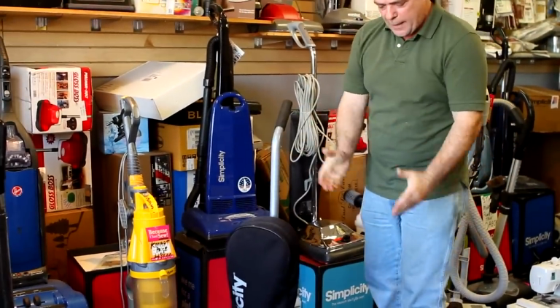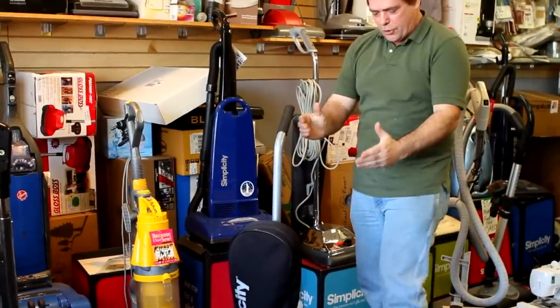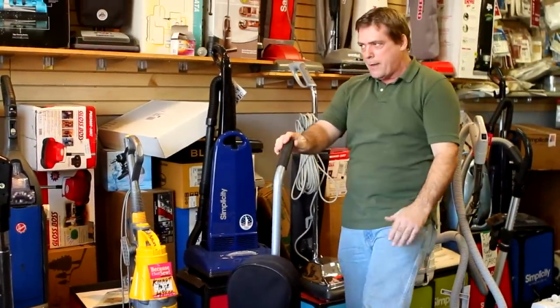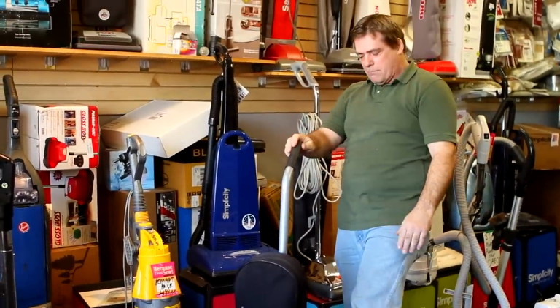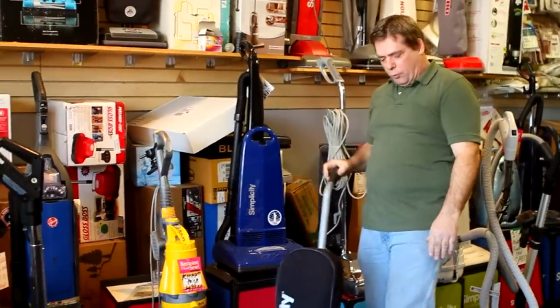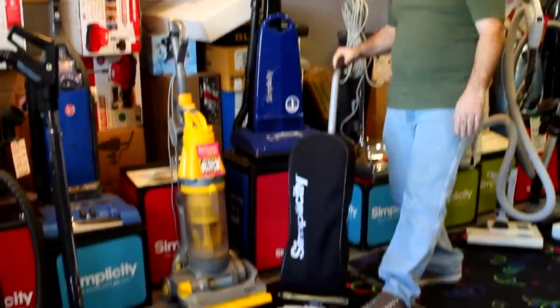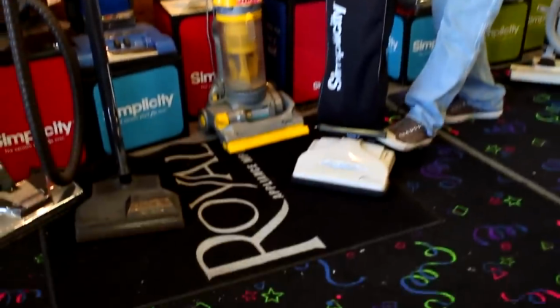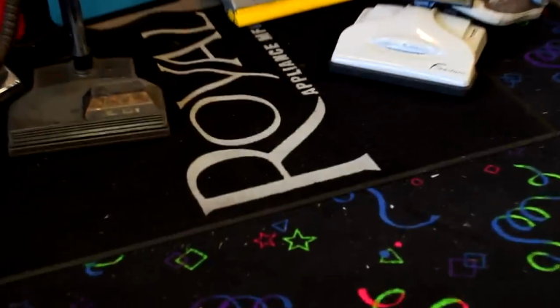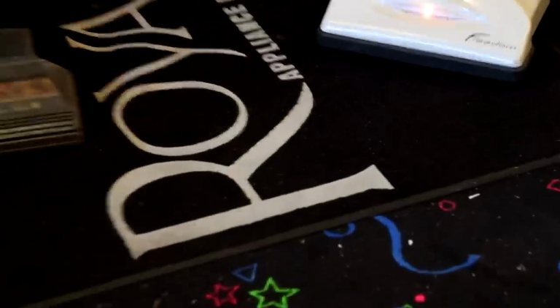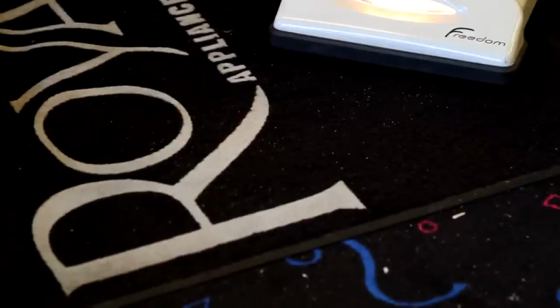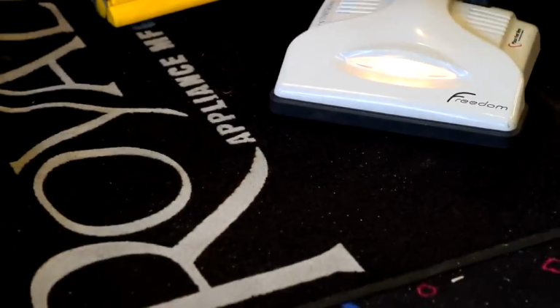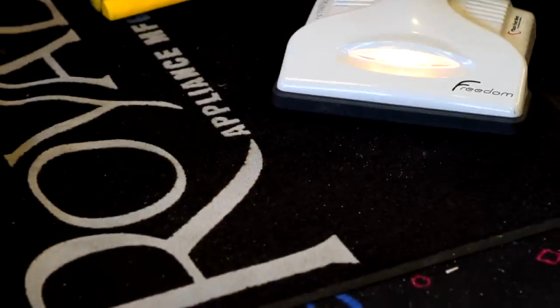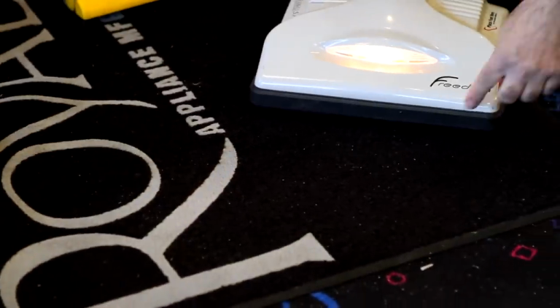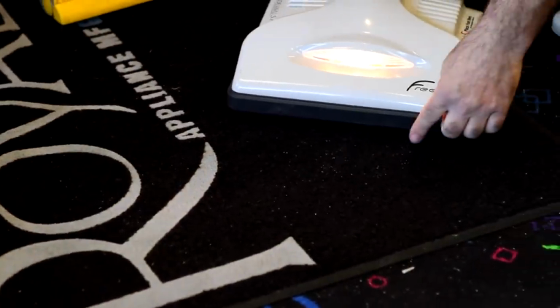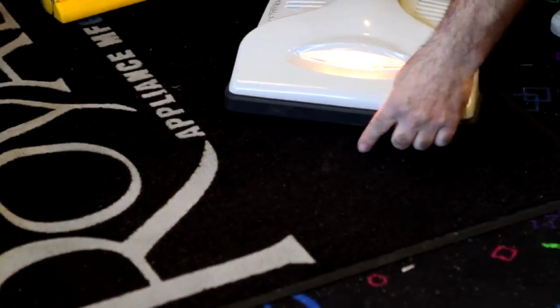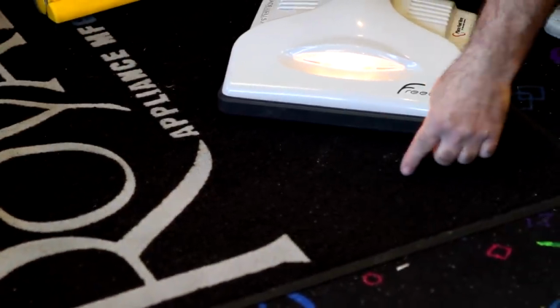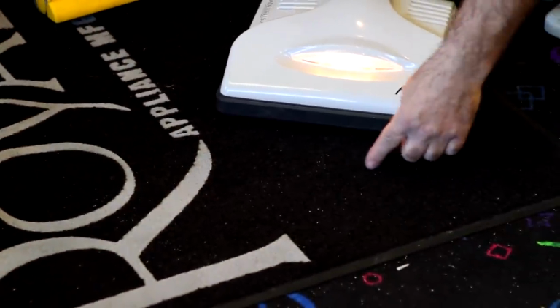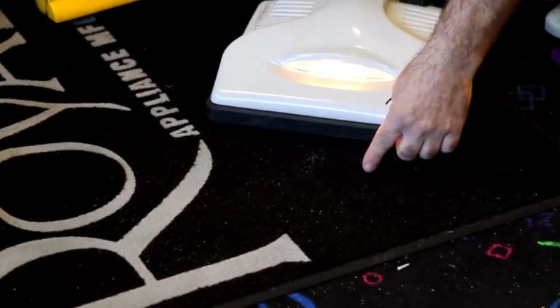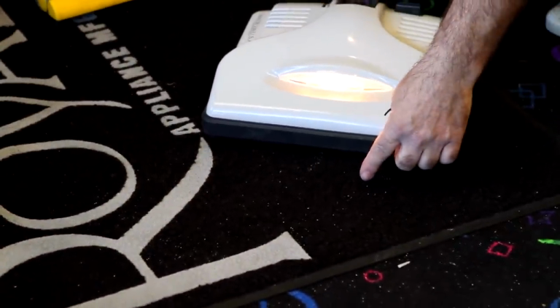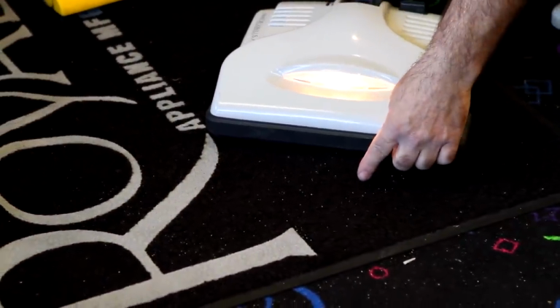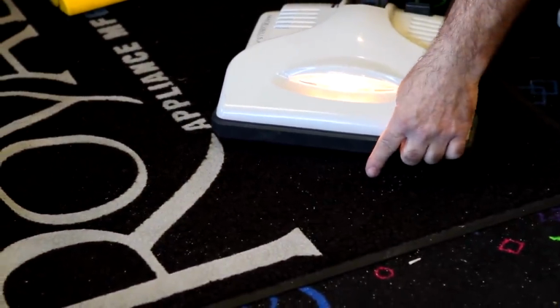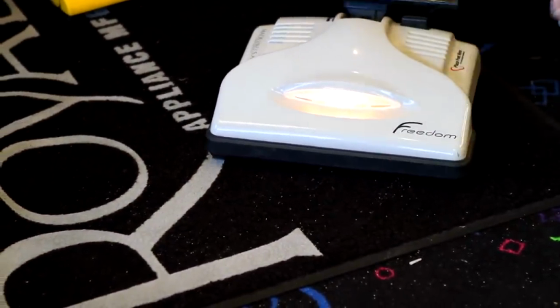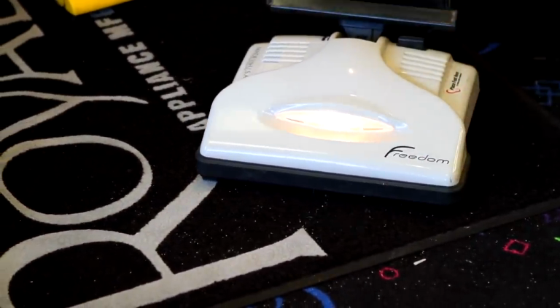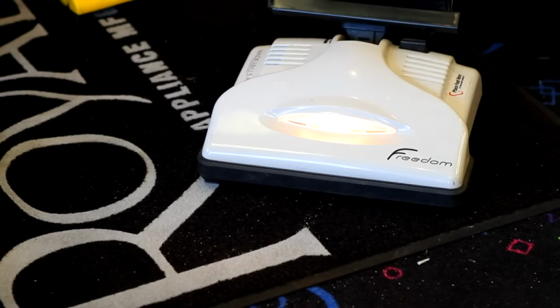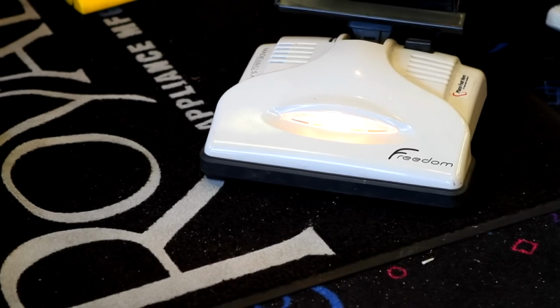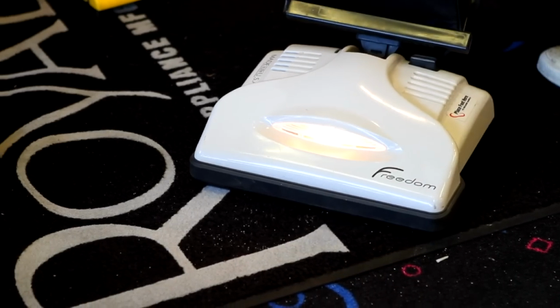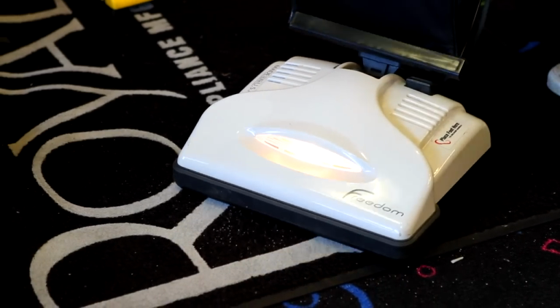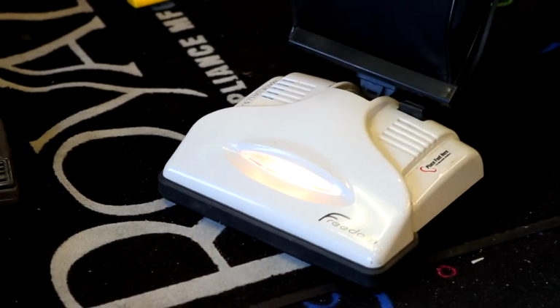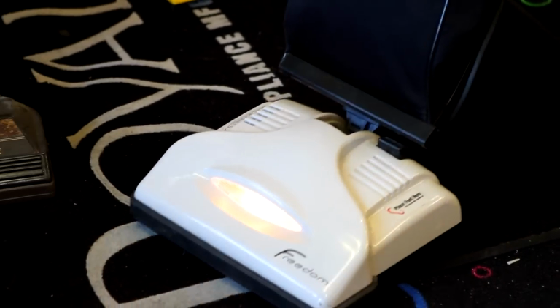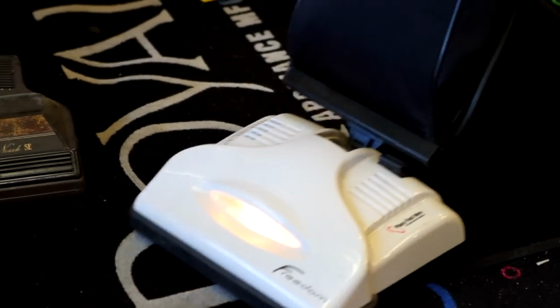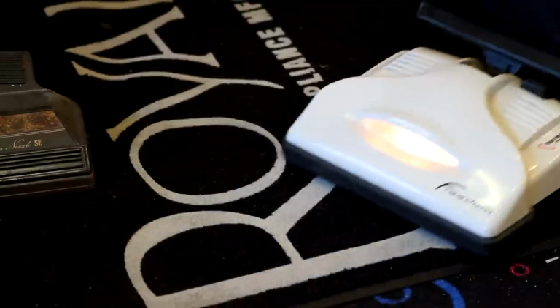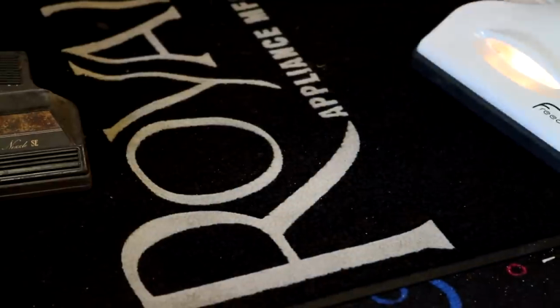But if you hit it with a good American-made product here, you press that down, and you notice all the sand is jumping up off the carpet there. Basically all the Dyson does is smear the sand into the carpet.